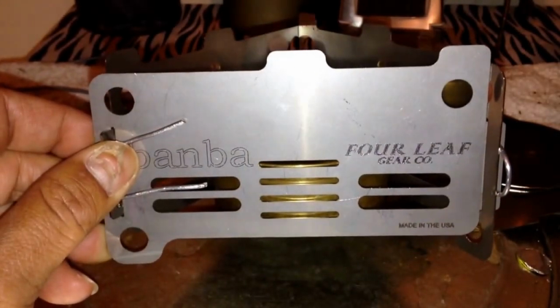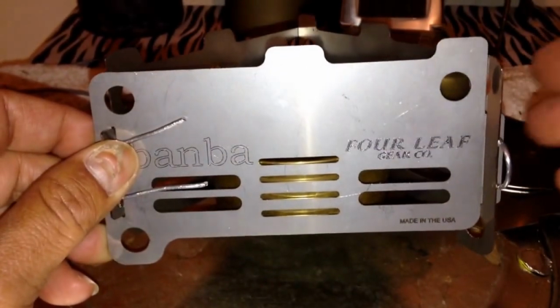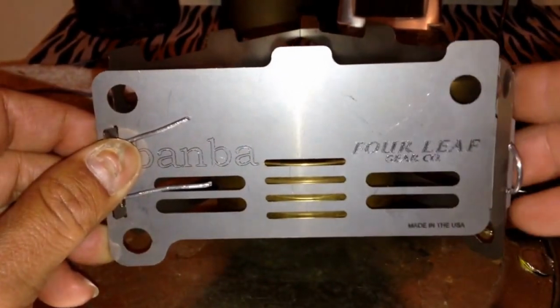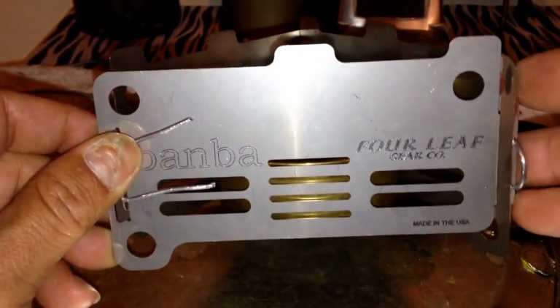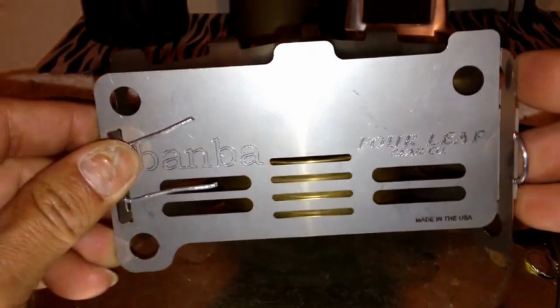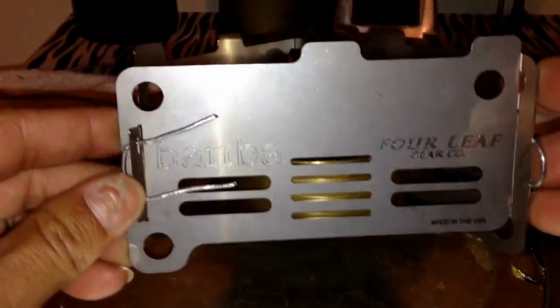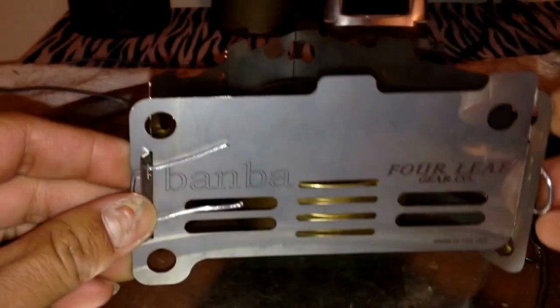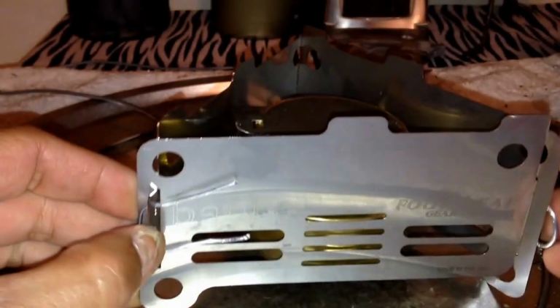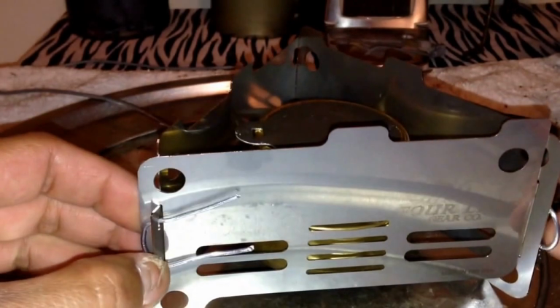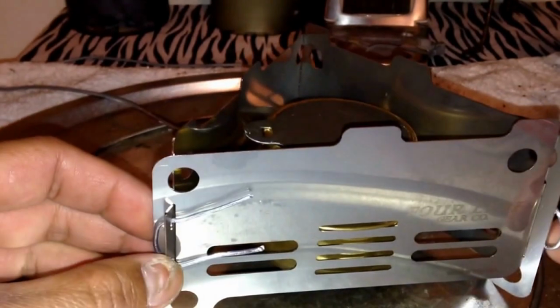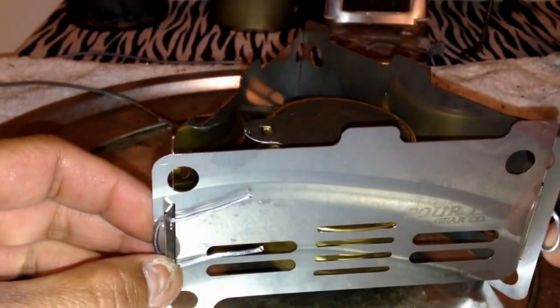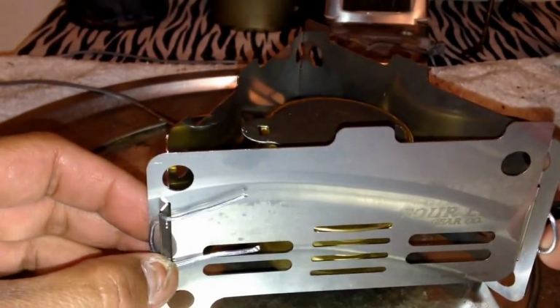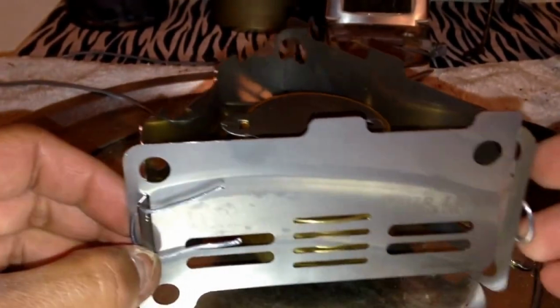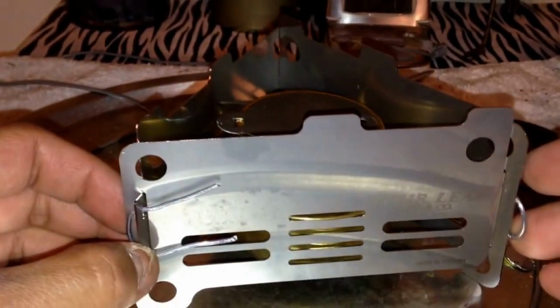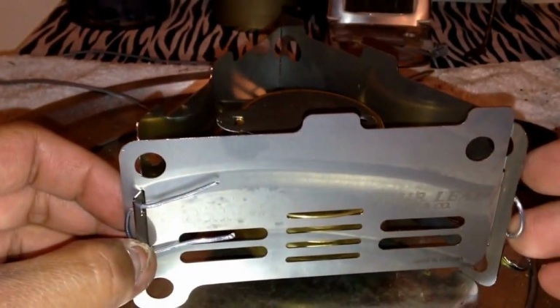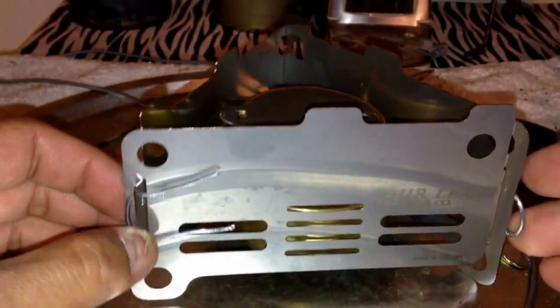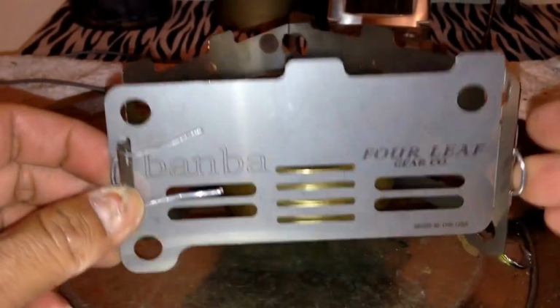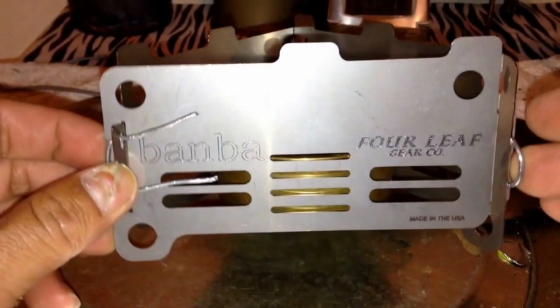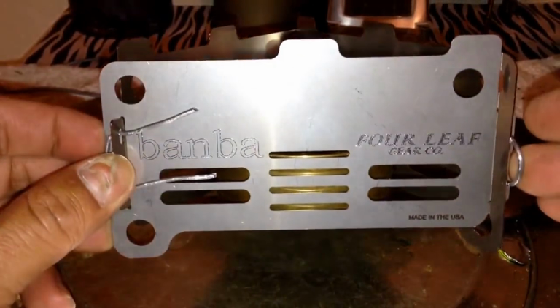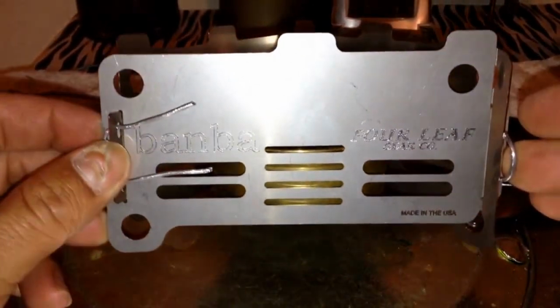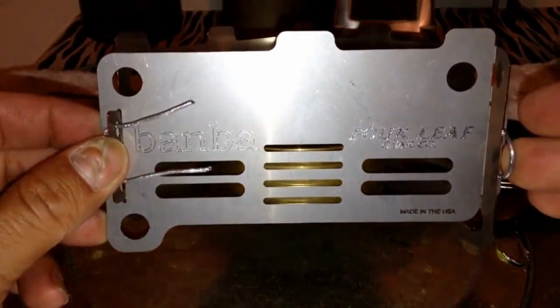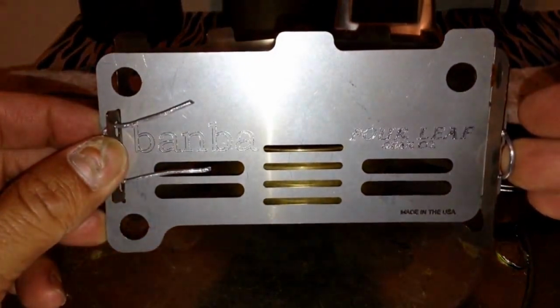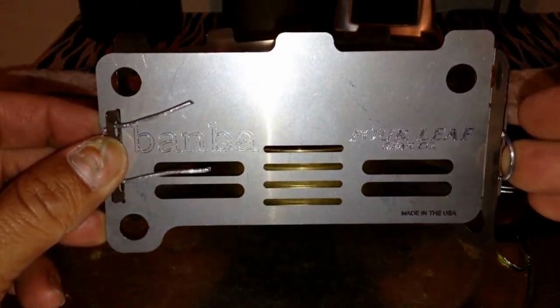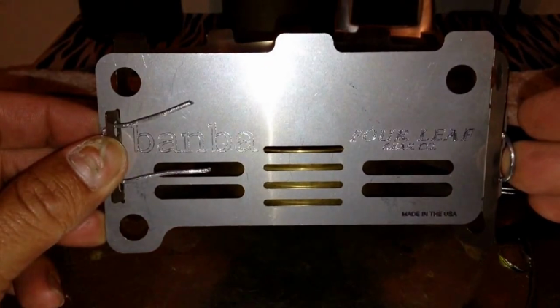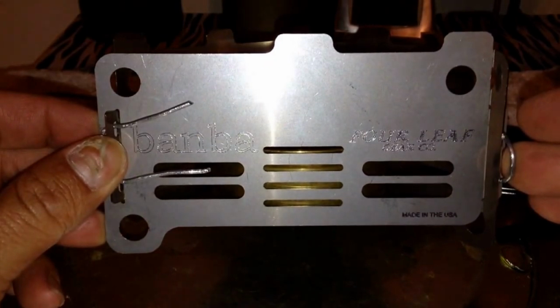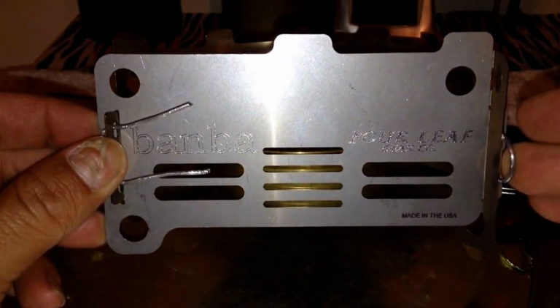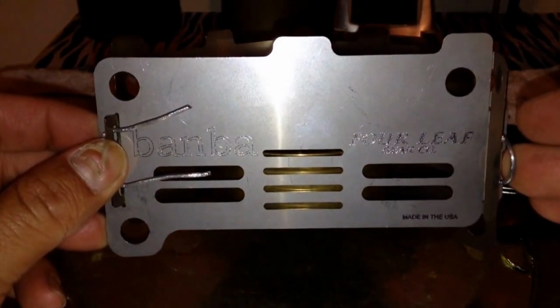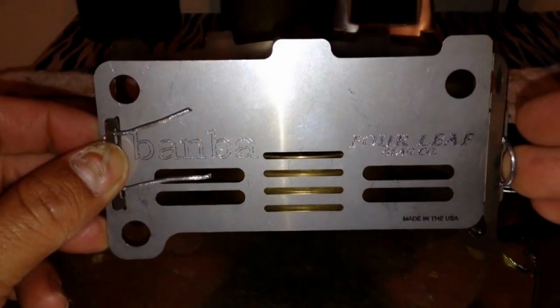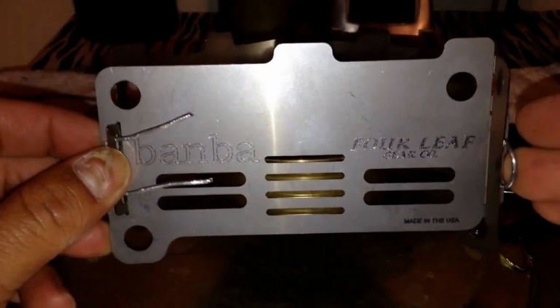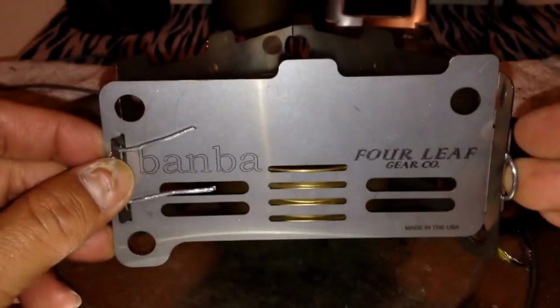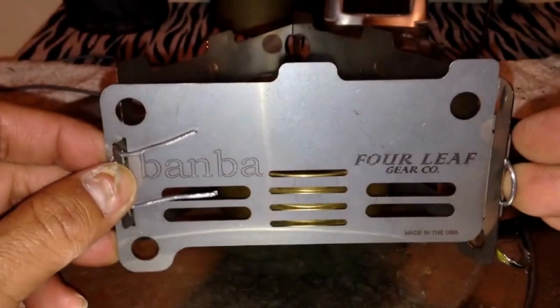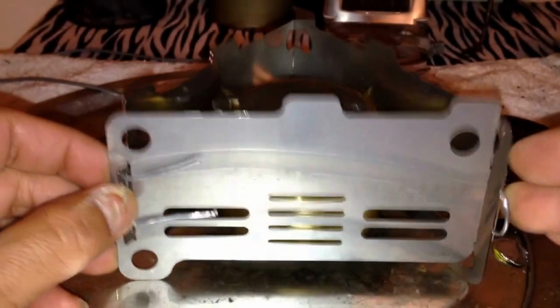A while ago I got sent this pot stand, a stove, to do a review on and do some testing. I'm gonna start using it.